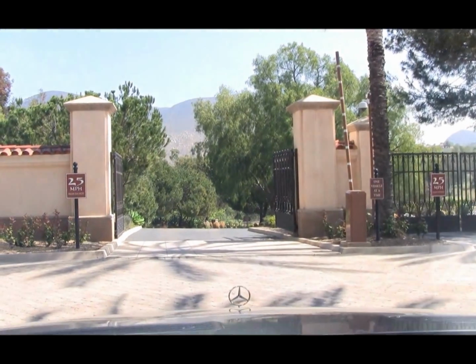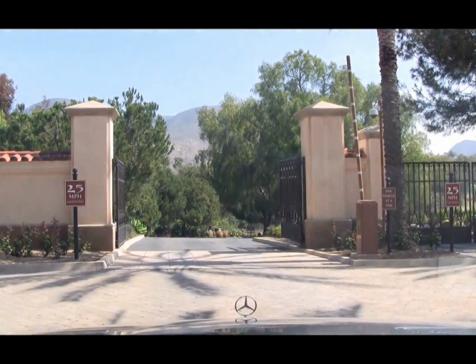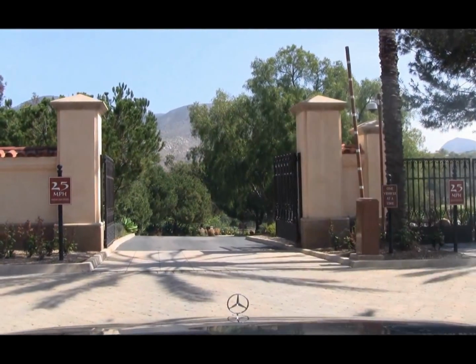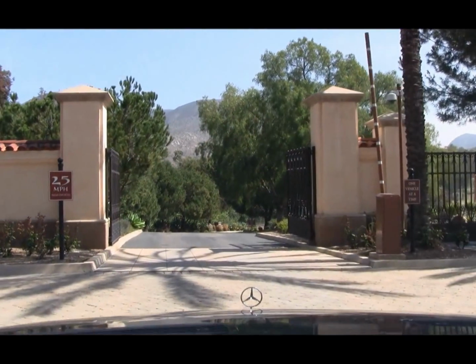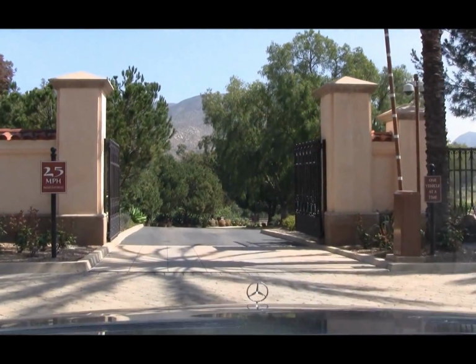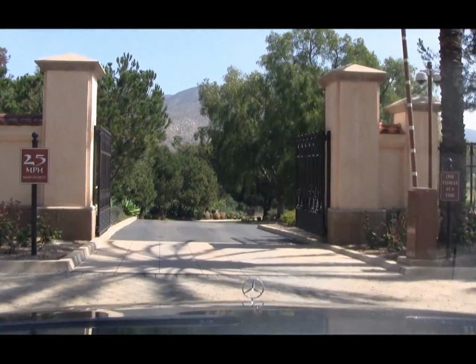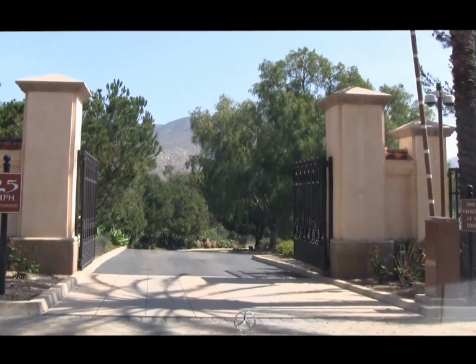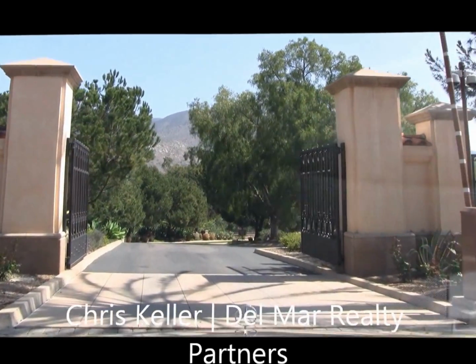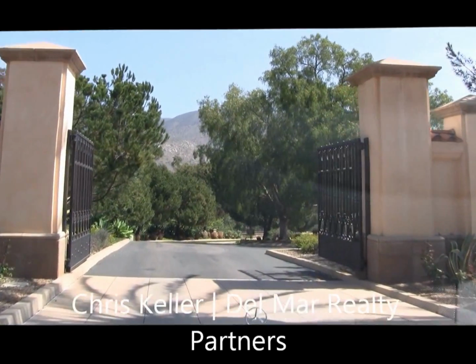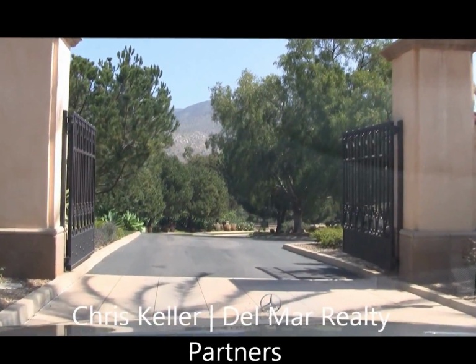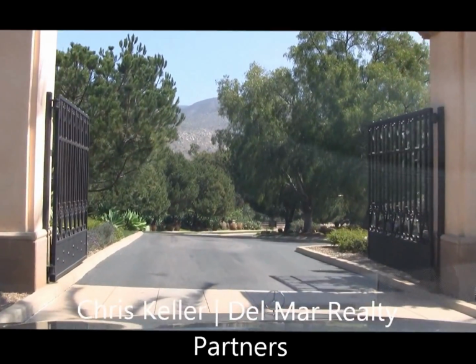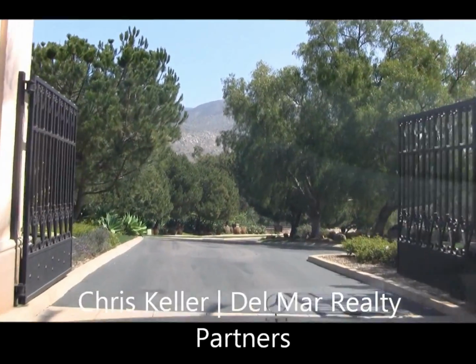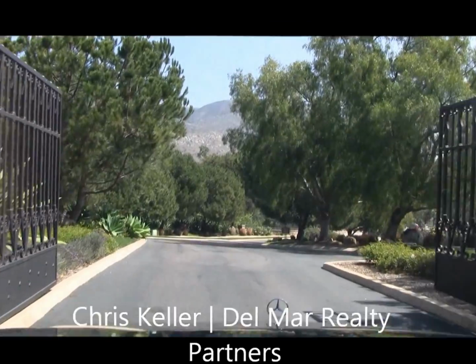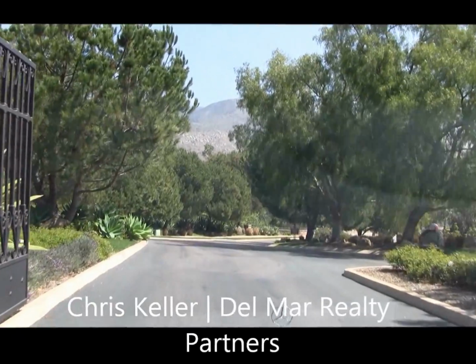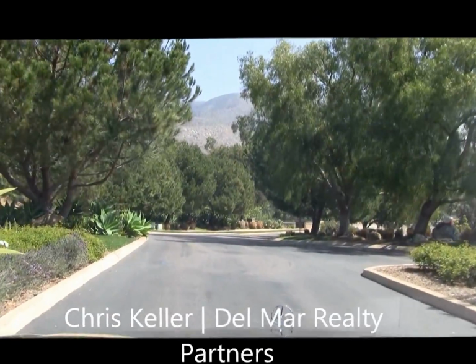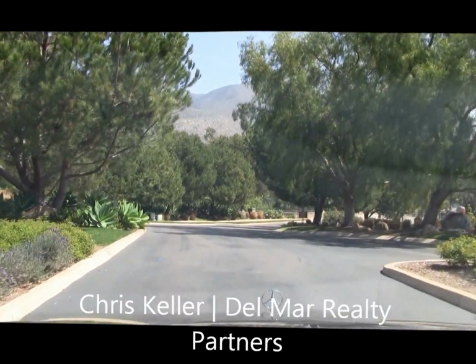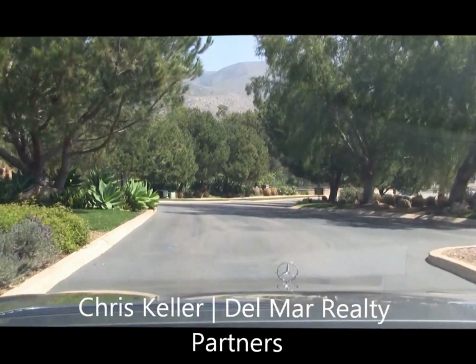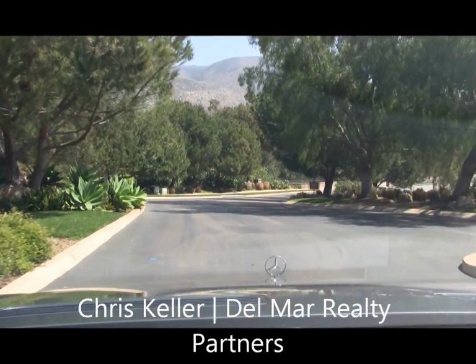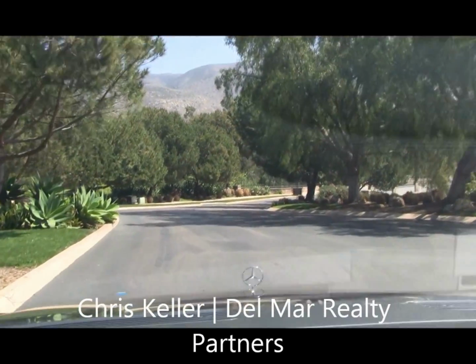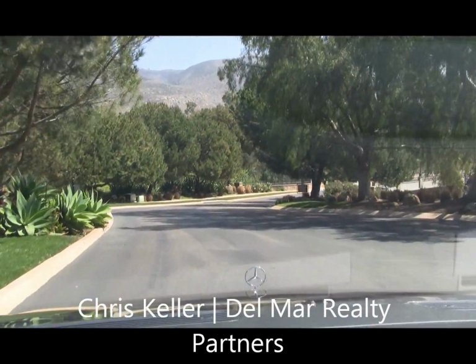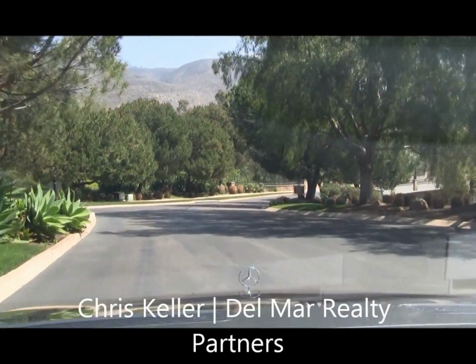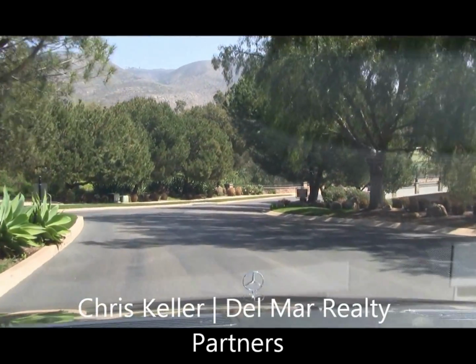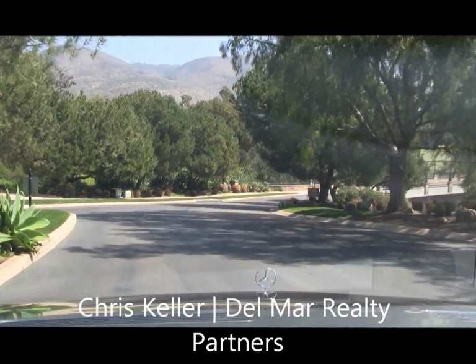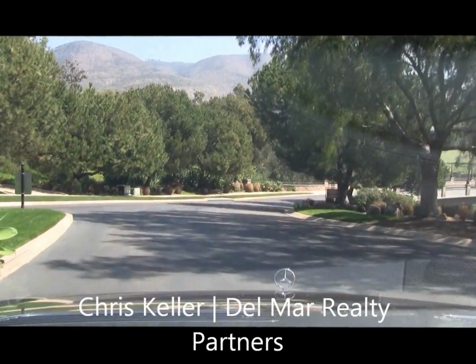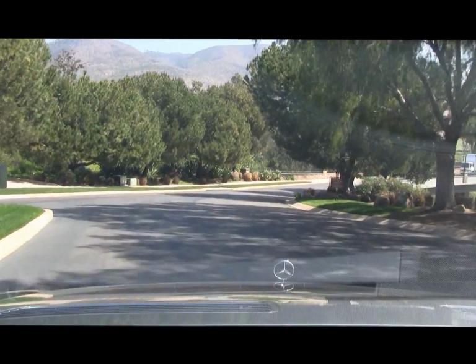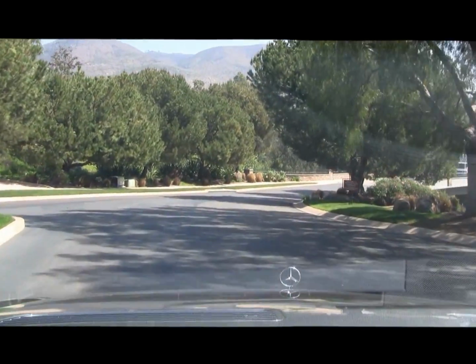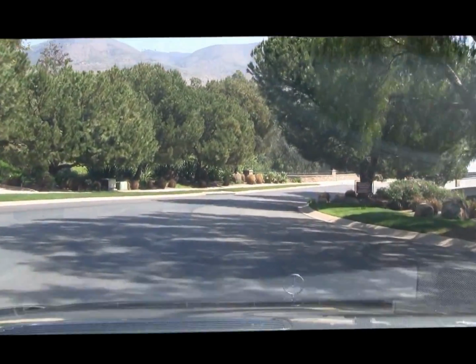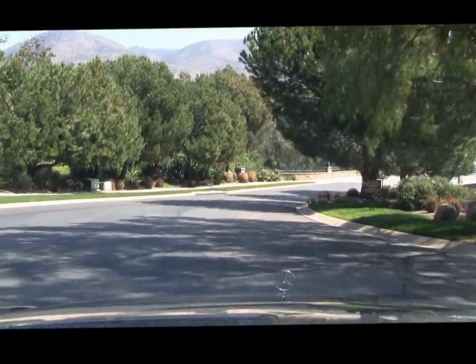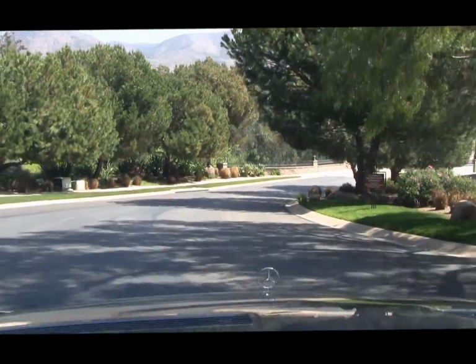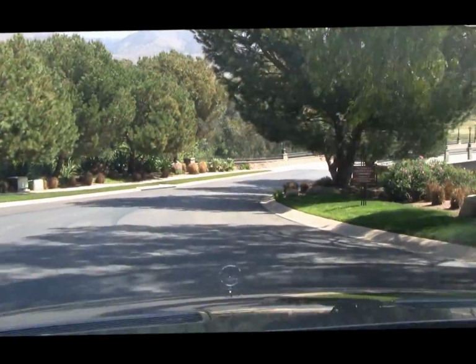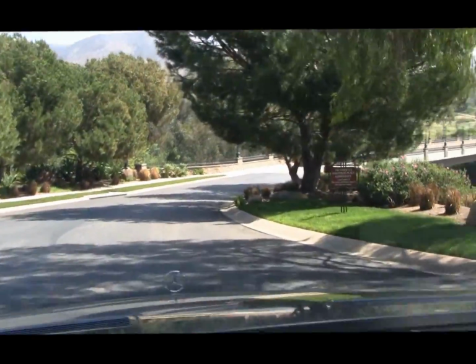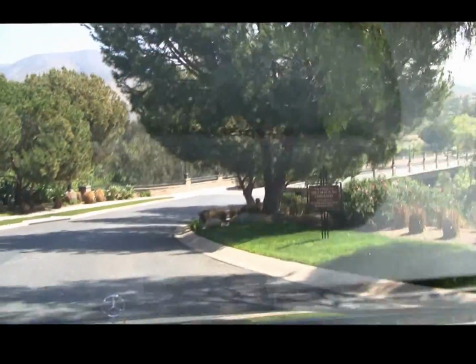Hi, this is Chris Keller with Del Mar Realty Partners, and today we're going to take a little tour of the Crosby at Rancho Santa Fe, also known as the Crosby National Golf Club.